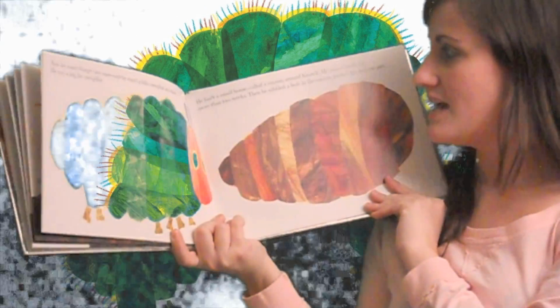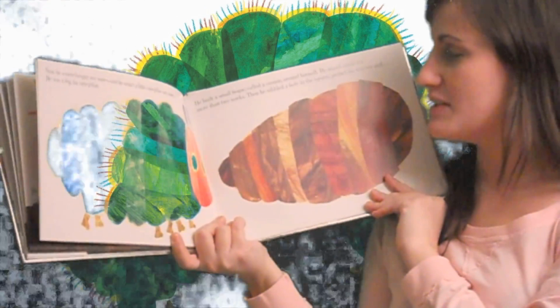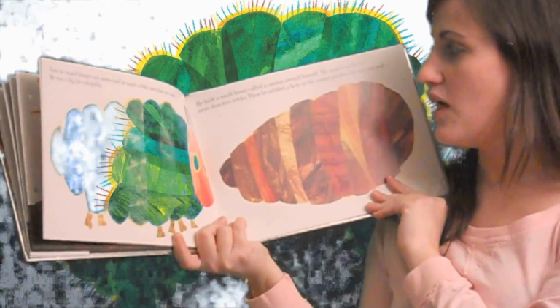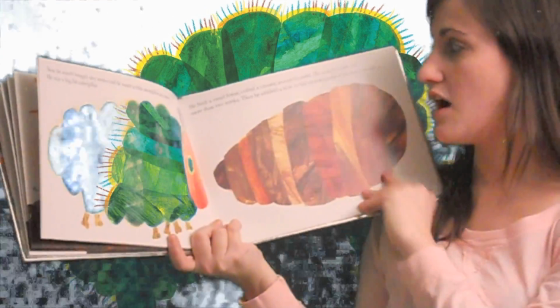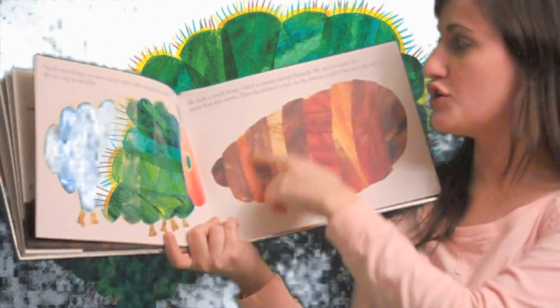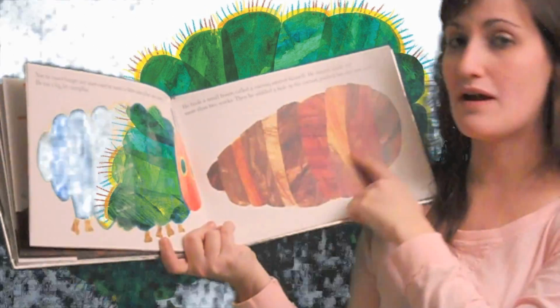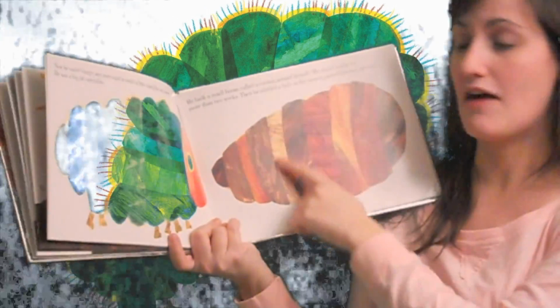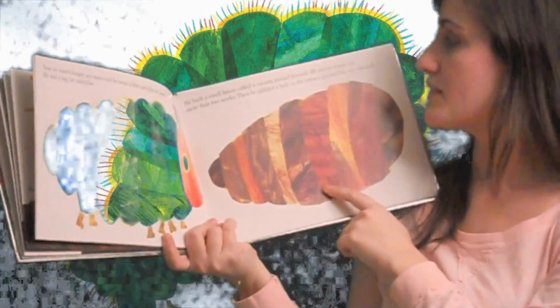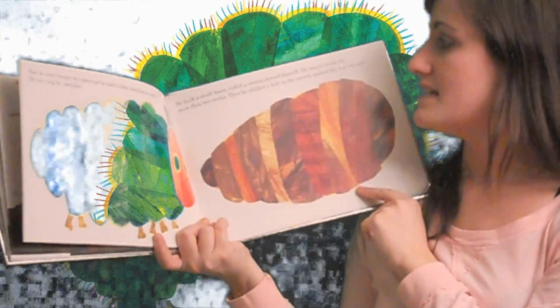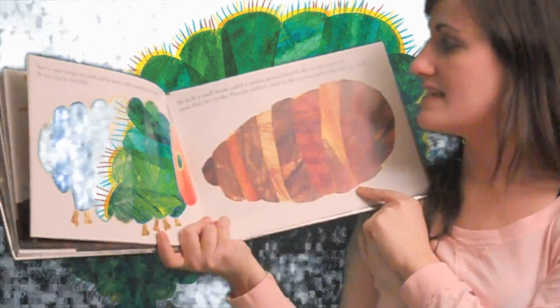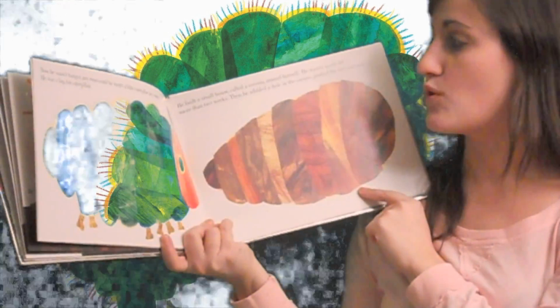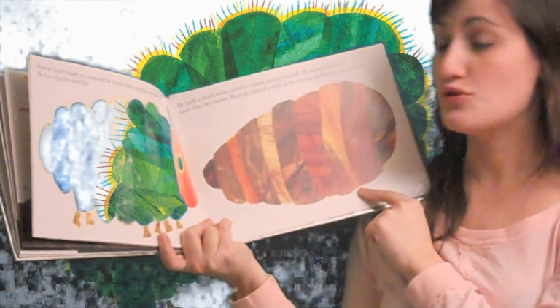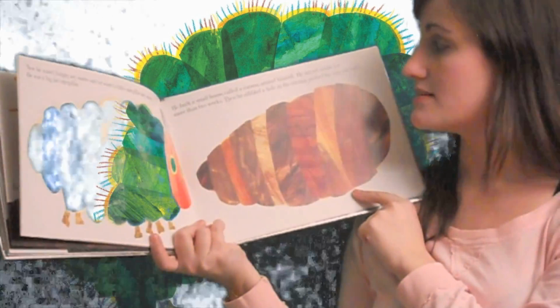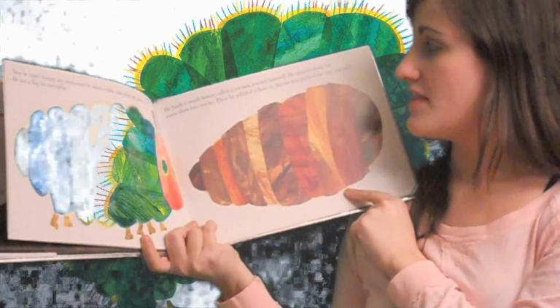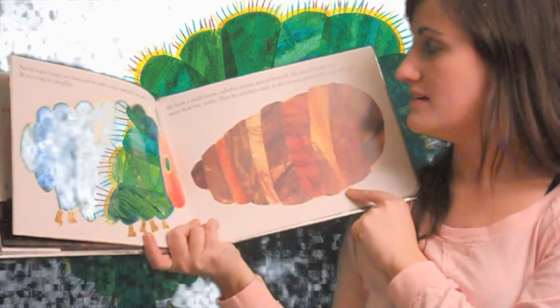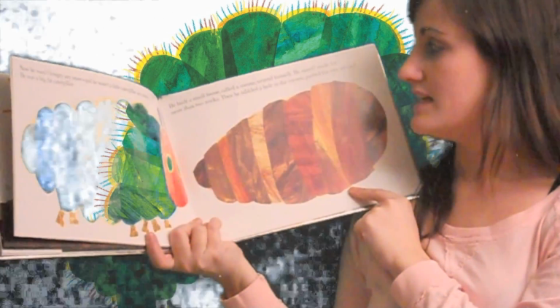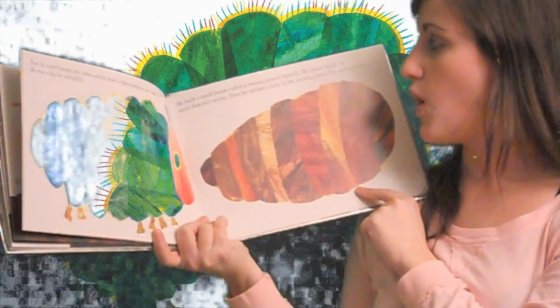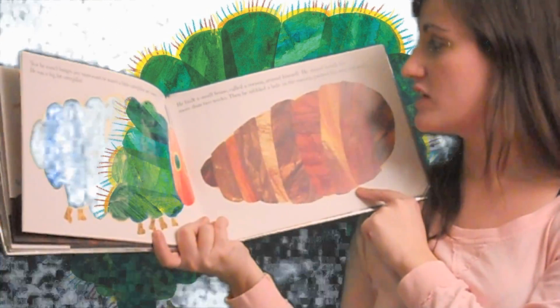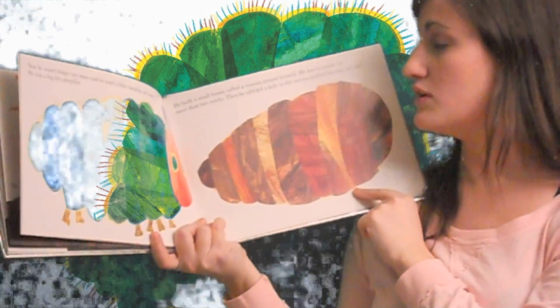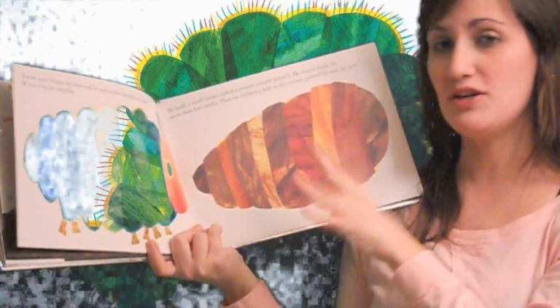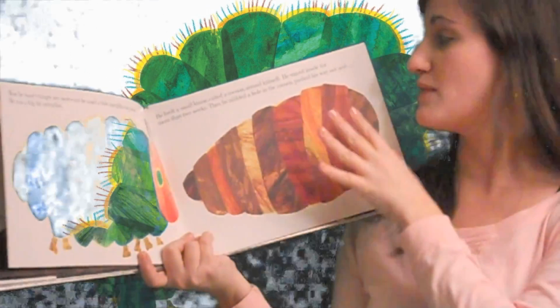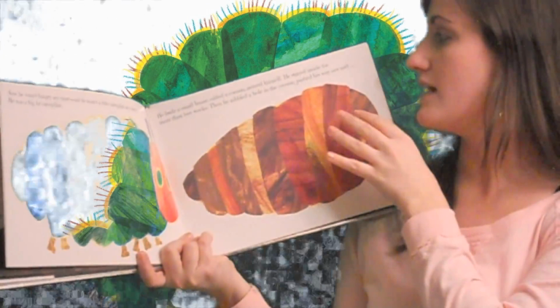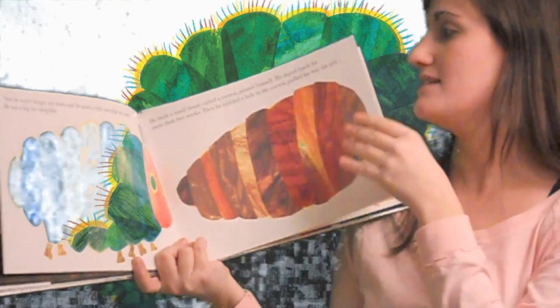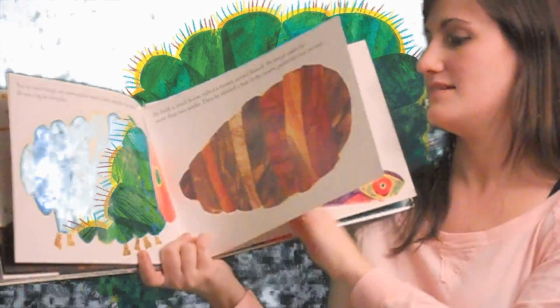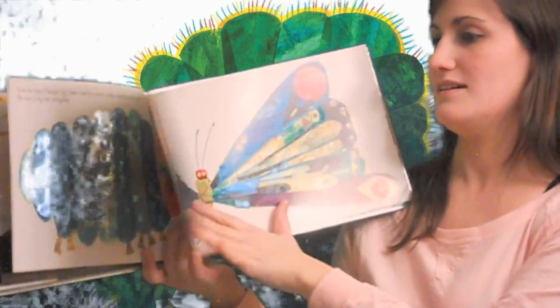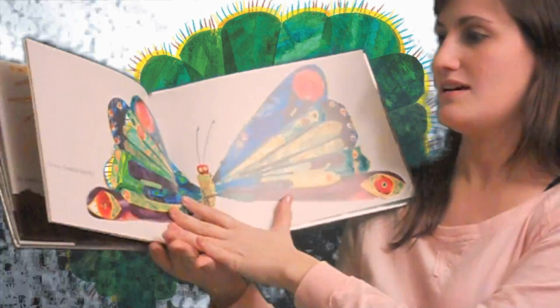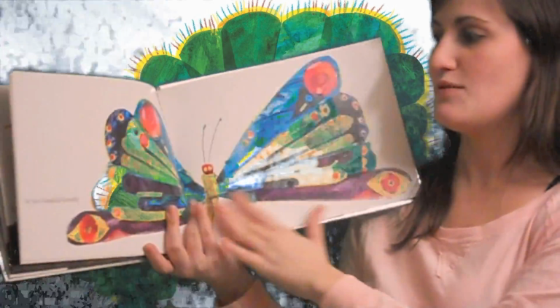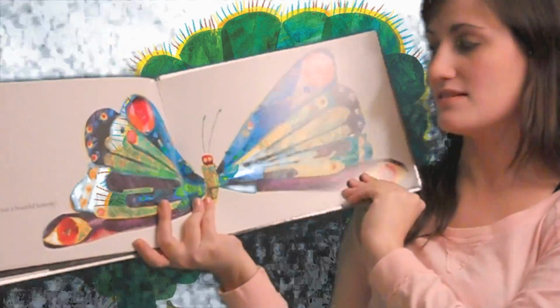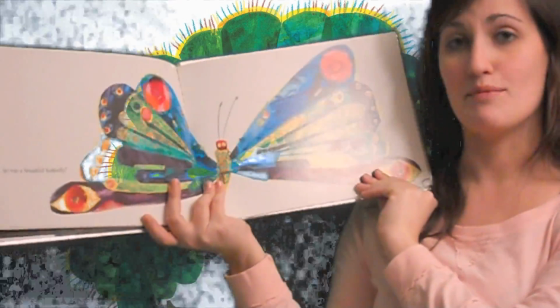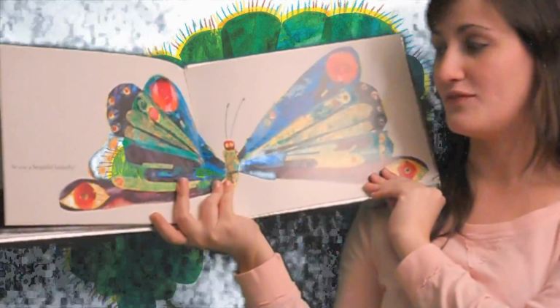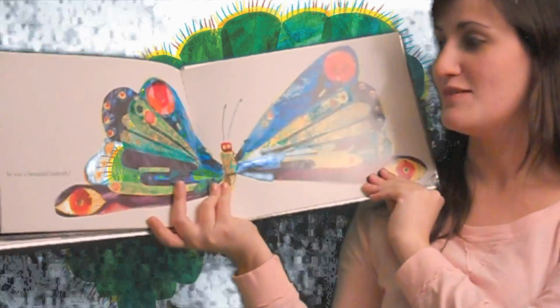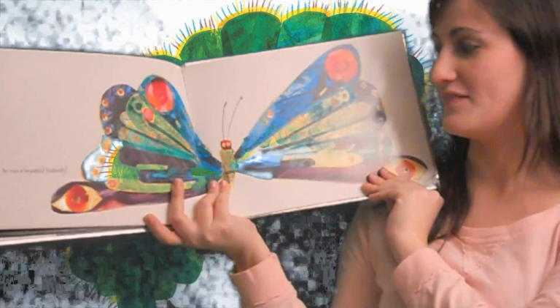He built a small house called a cocoon around himself. He stayed inside for more than two weeks. Then he nibbled a hole in the cocoon, pushed his way out and he was a beautiful butterfly.